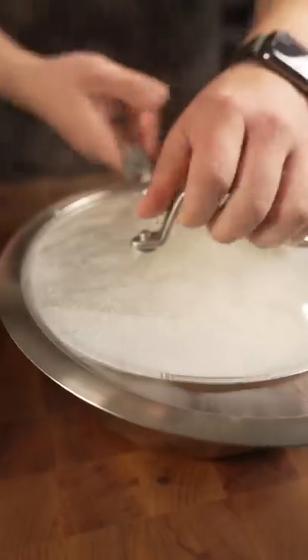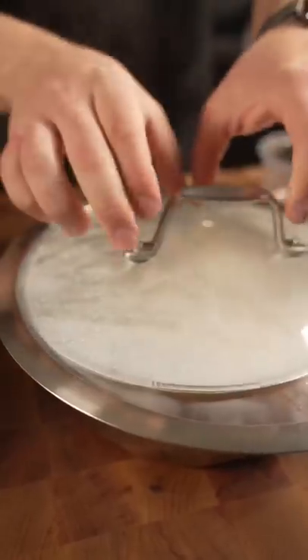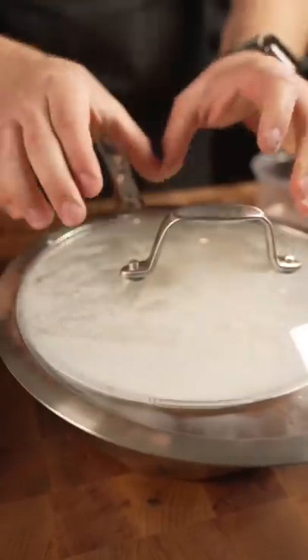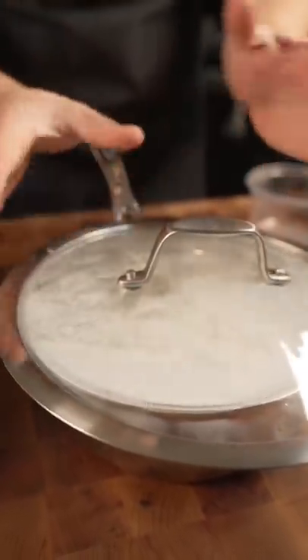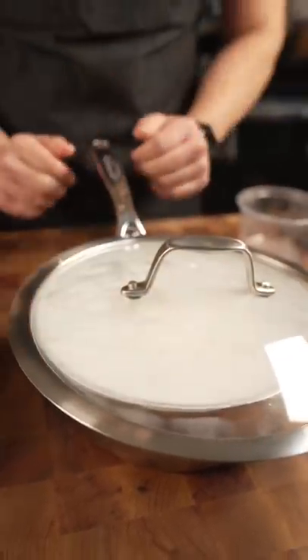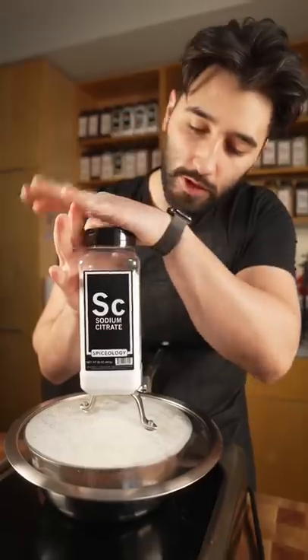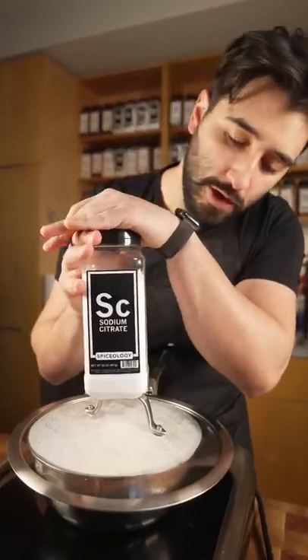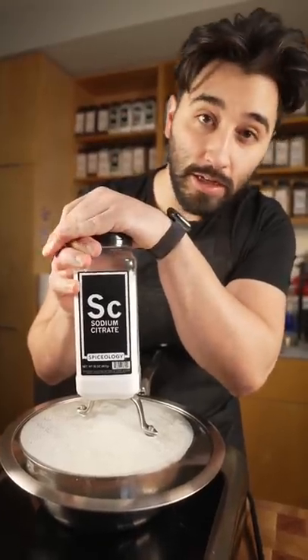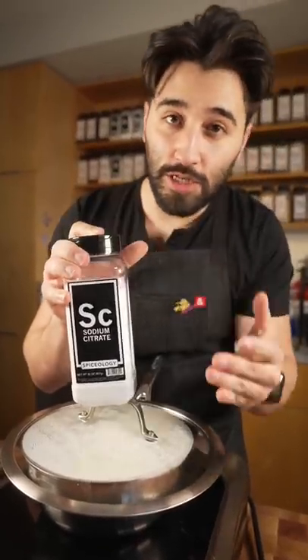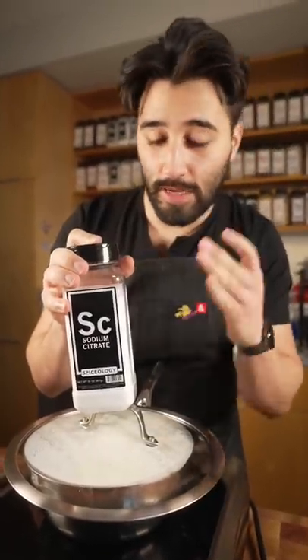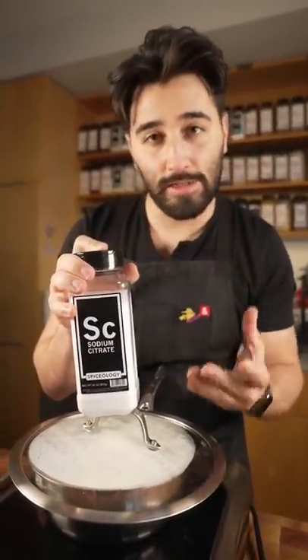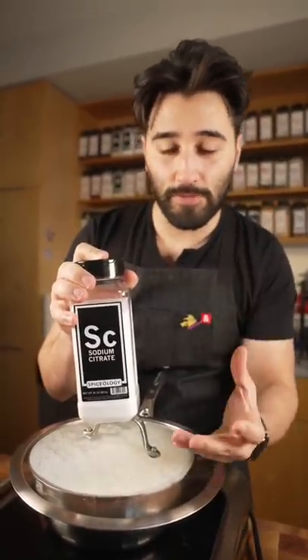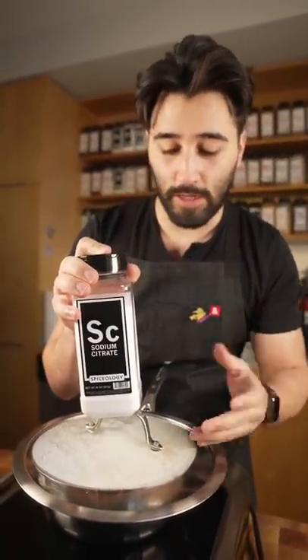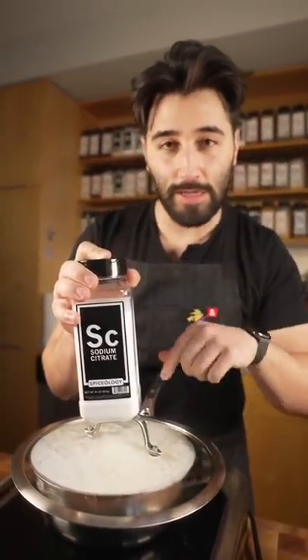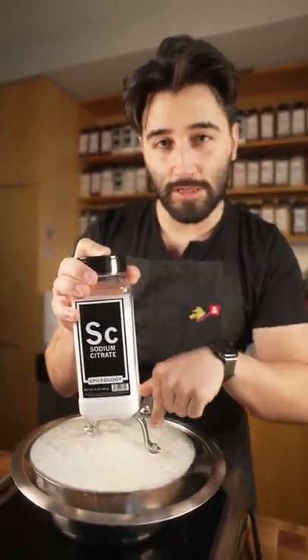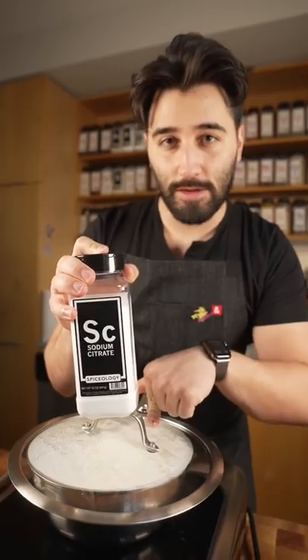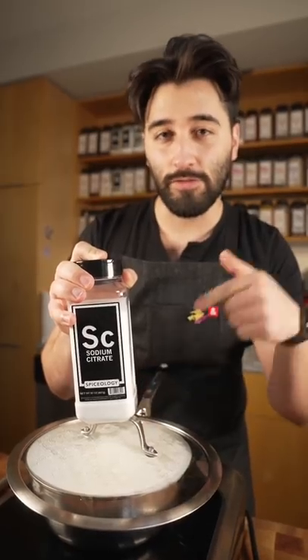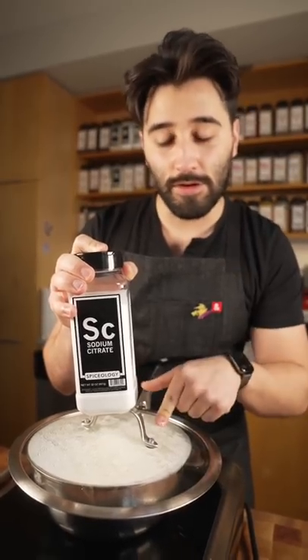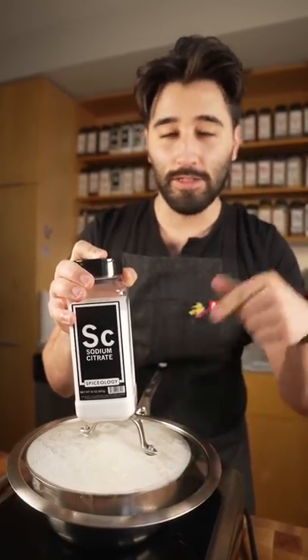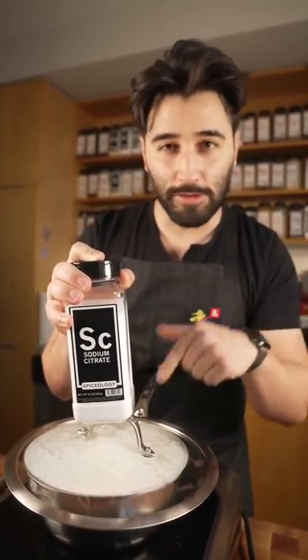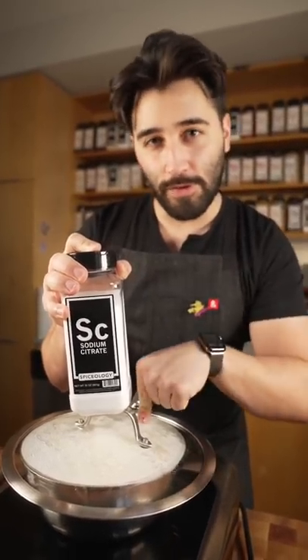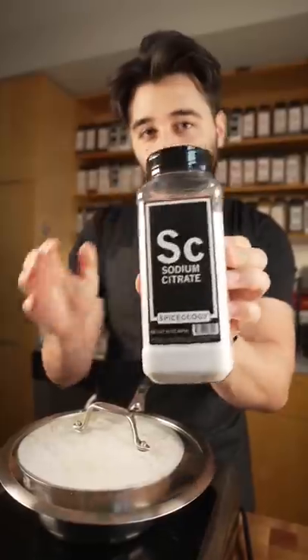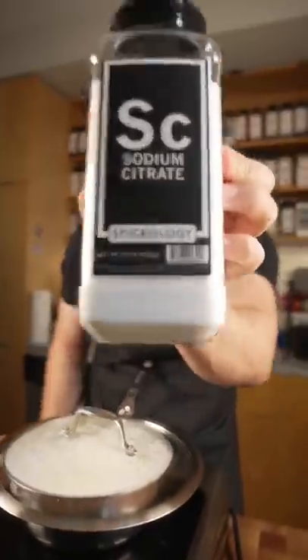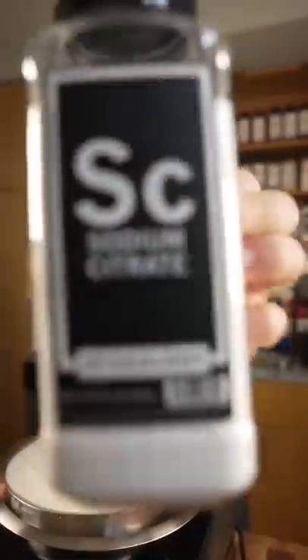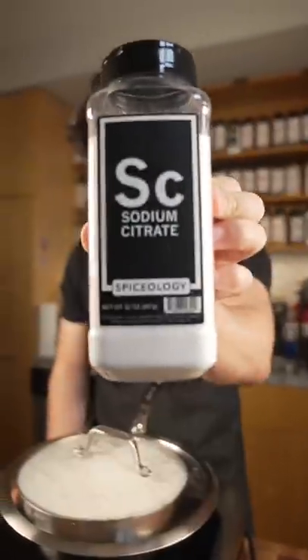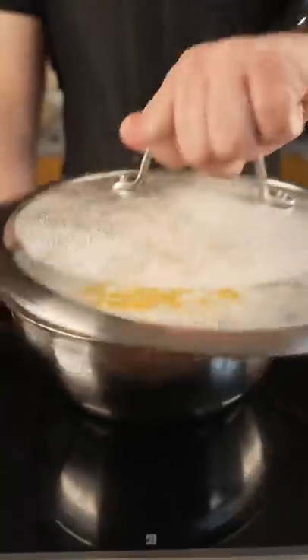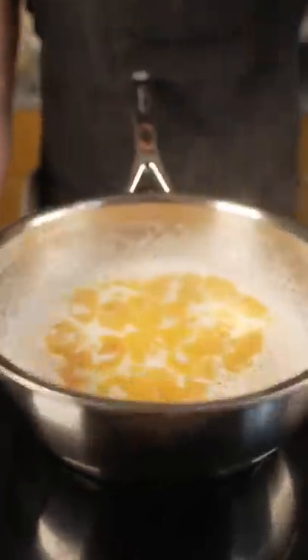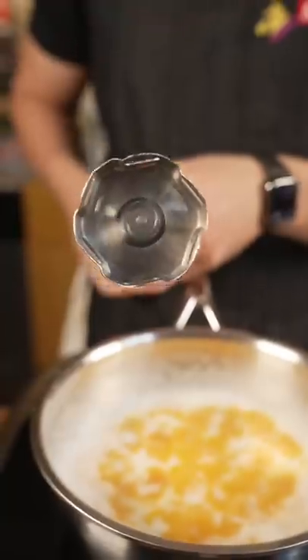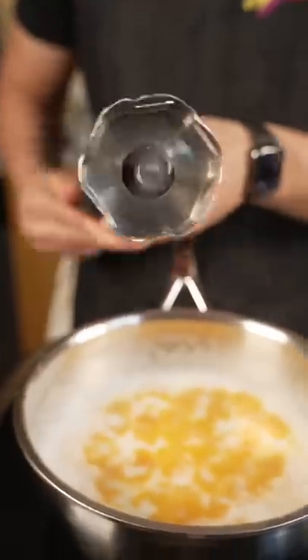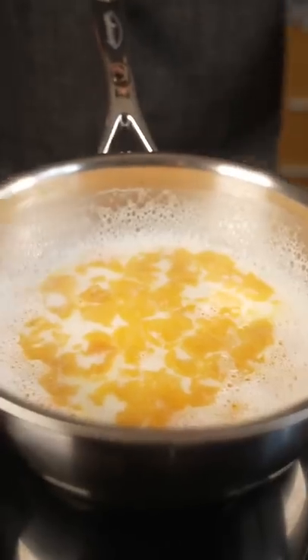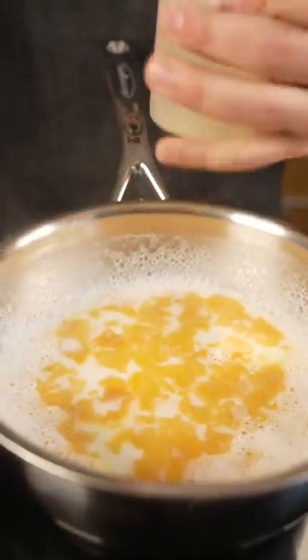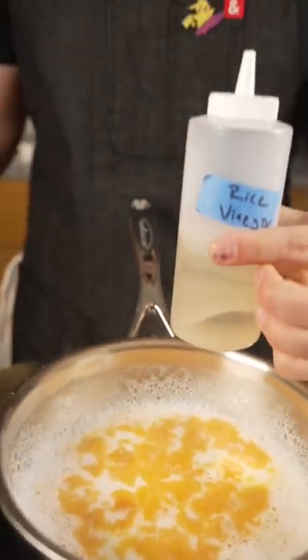Let this sit off the heat for around 10 minutes. Sodium citrate — what it does with cheese is it acts as an emulsifier, so we're going to have a nice cheese sauce without the flour. This is going to be gluten-free if you're gluten-free.